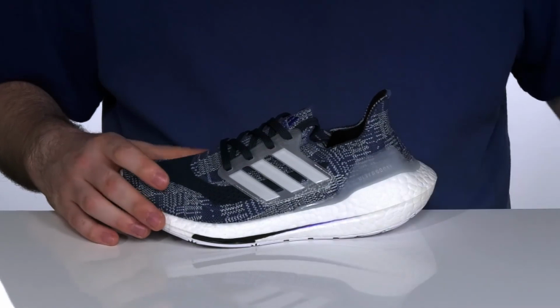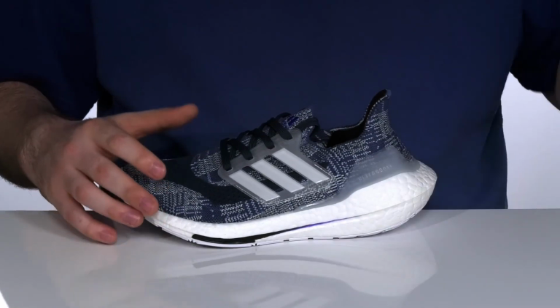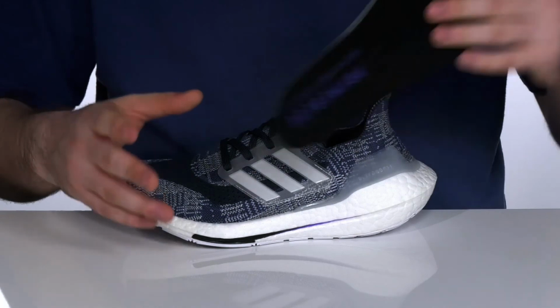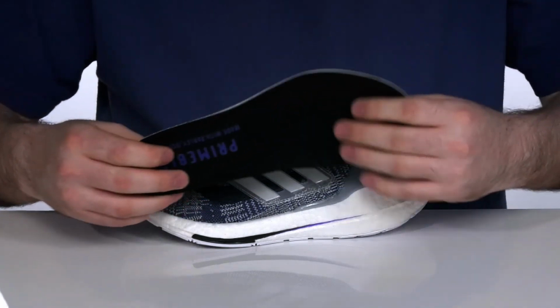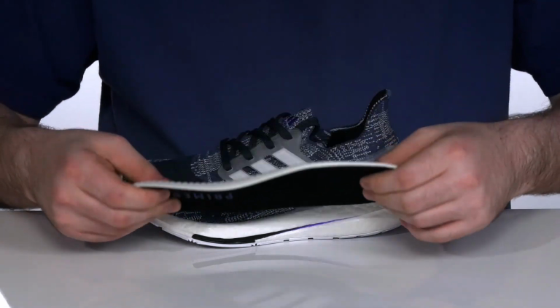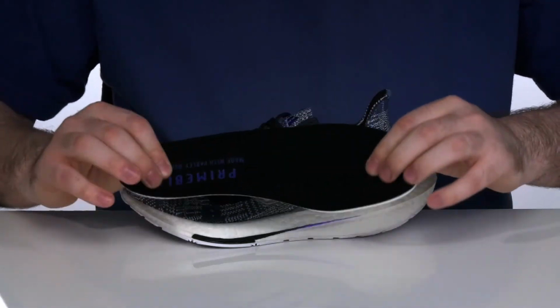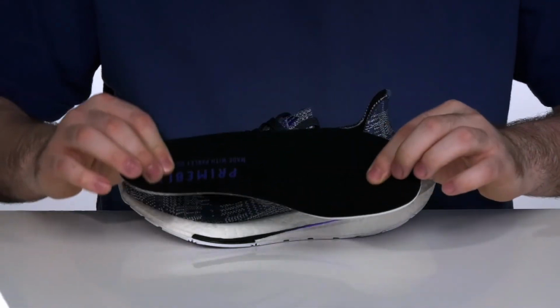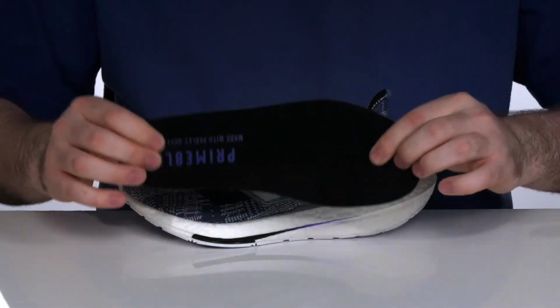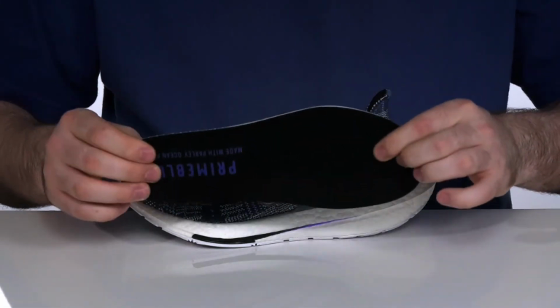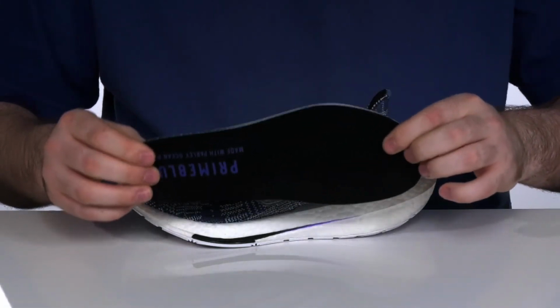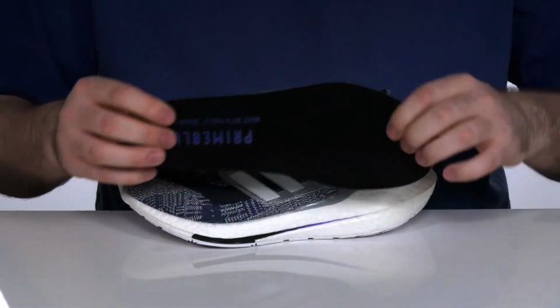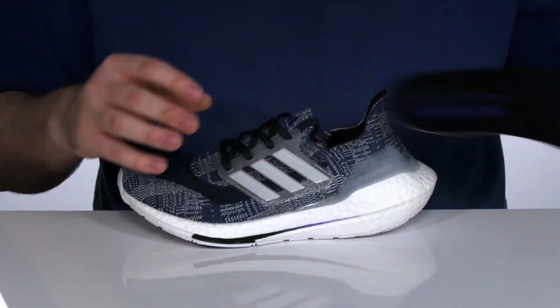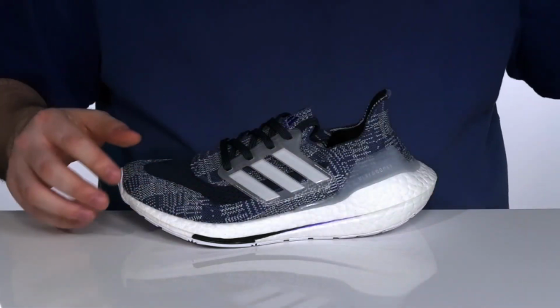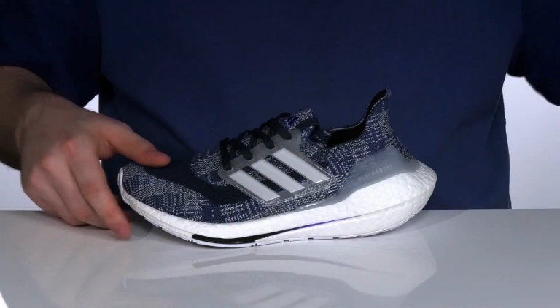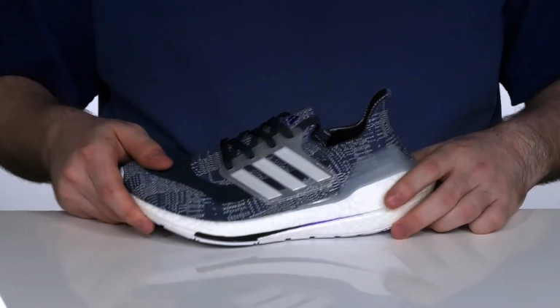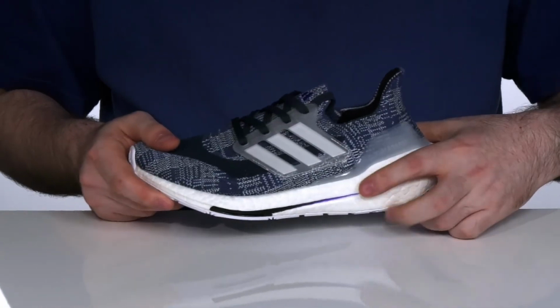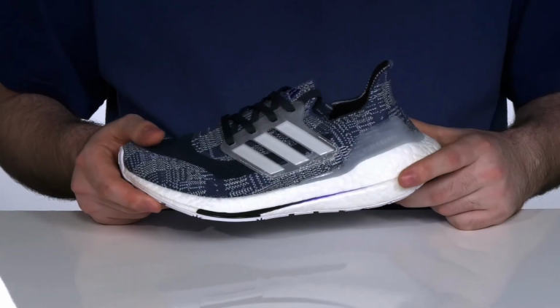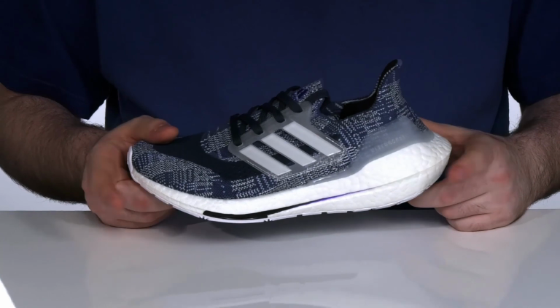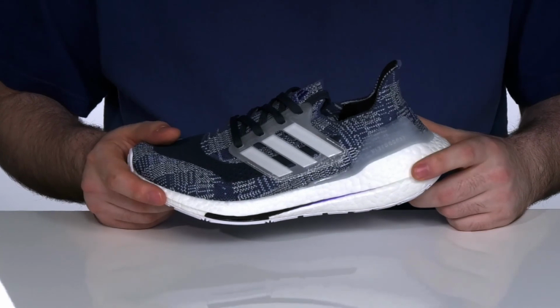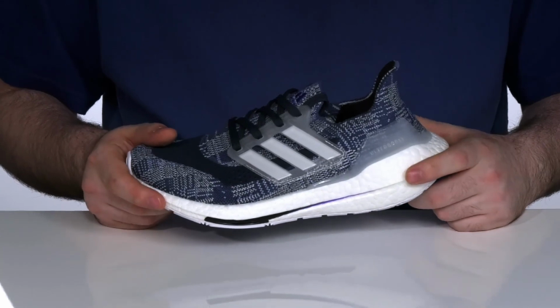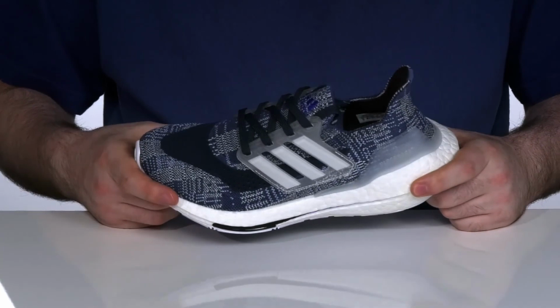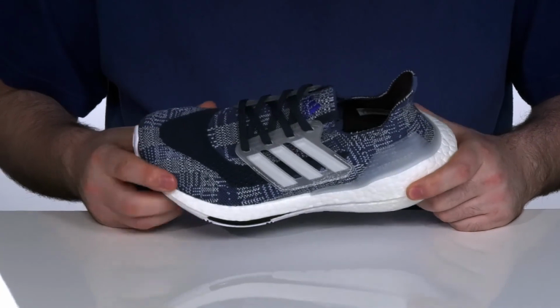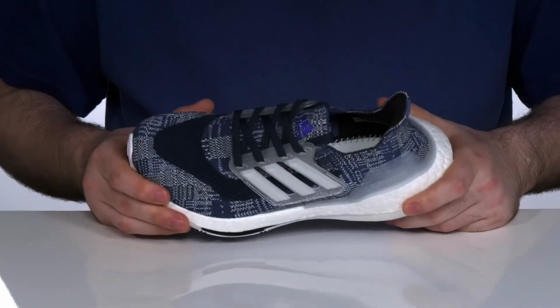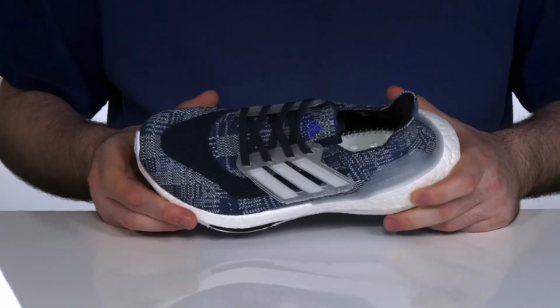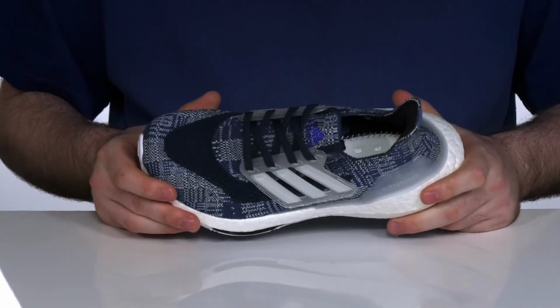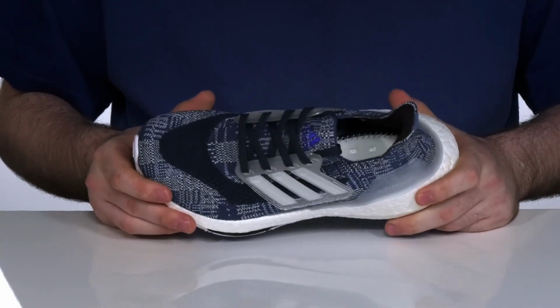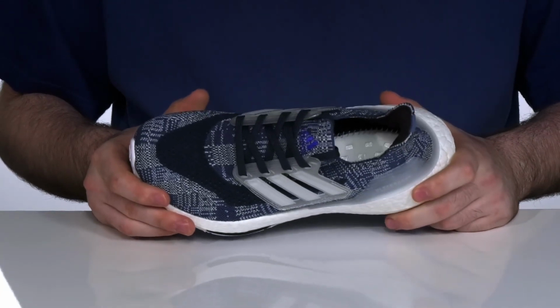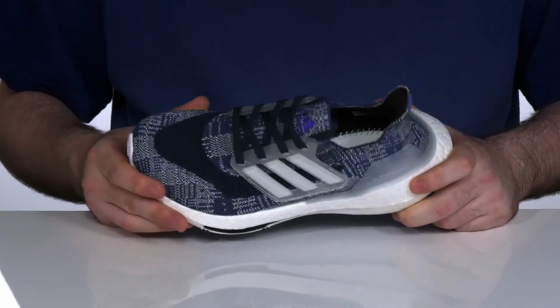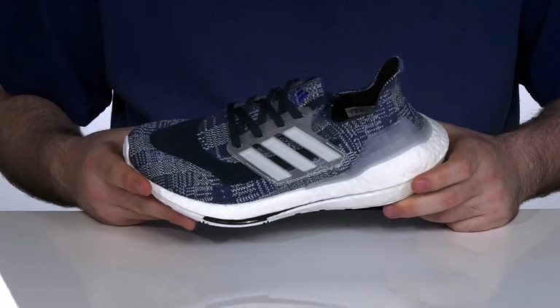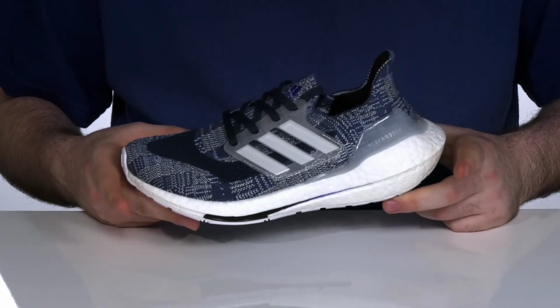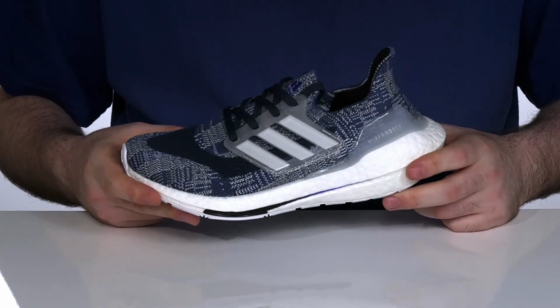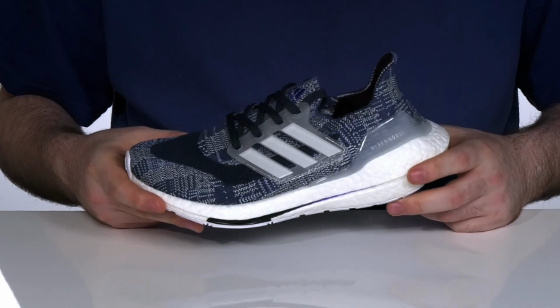It has a comfortable foam removable footbed with reinforced ultra boost midsoles underfoot, providing extra energizing rebound and shock absorption that they need.